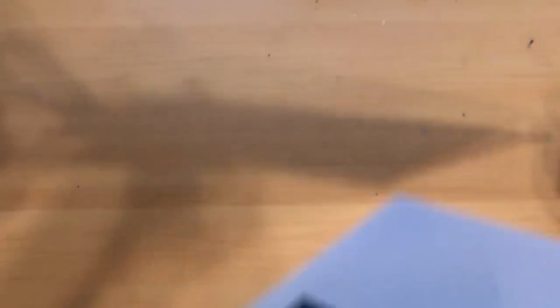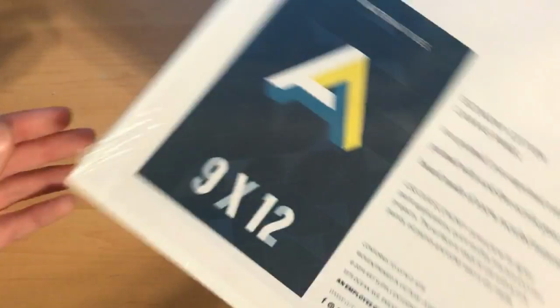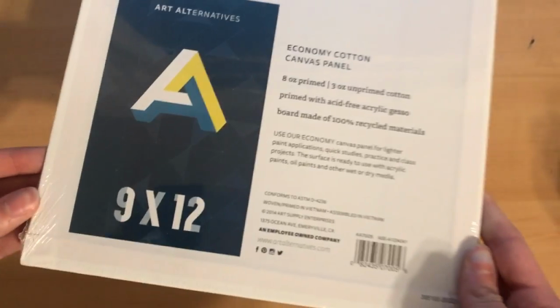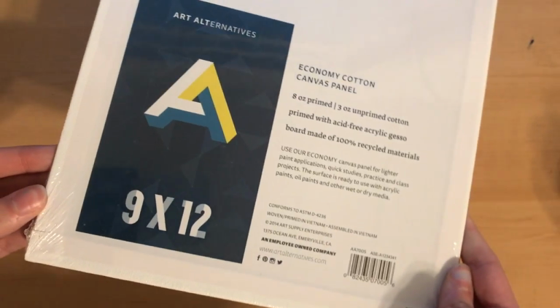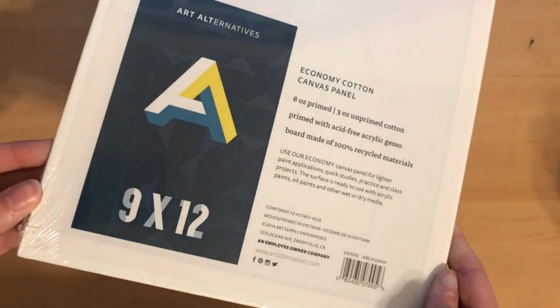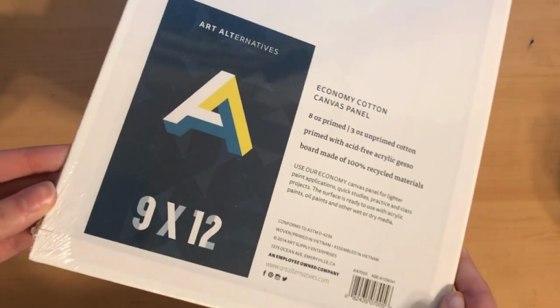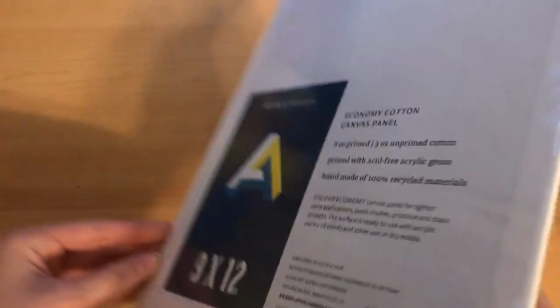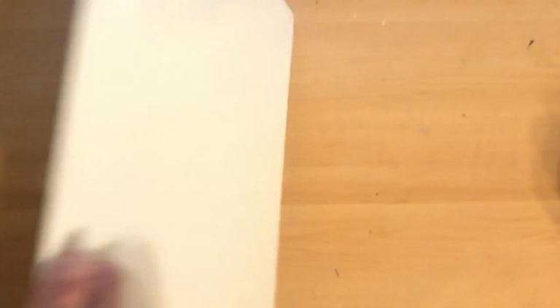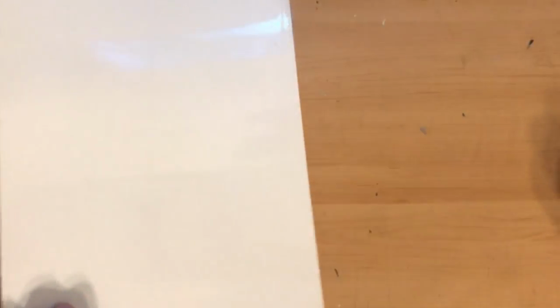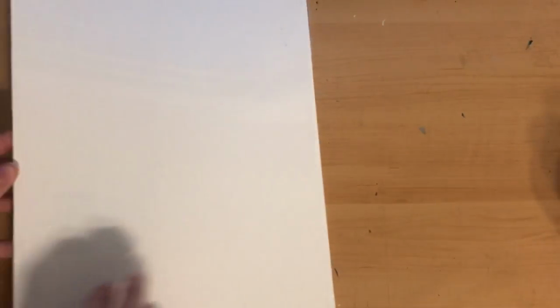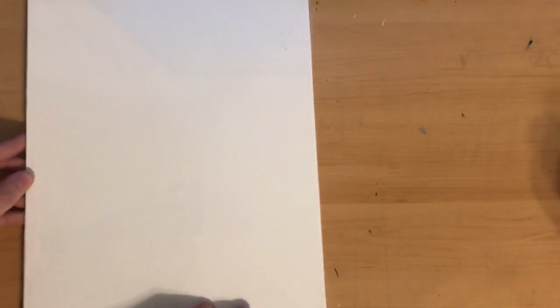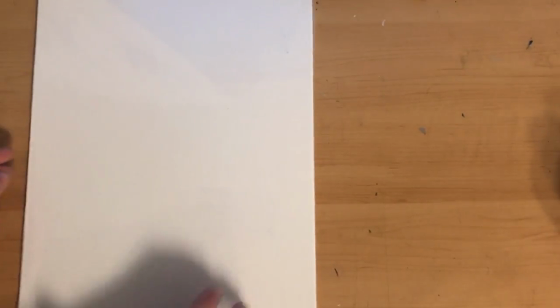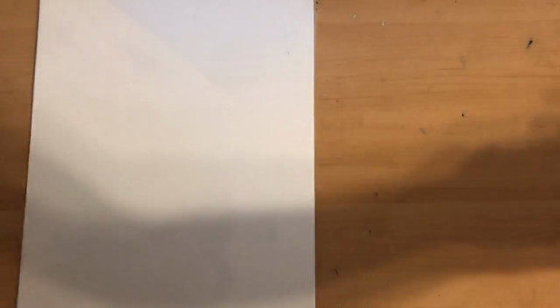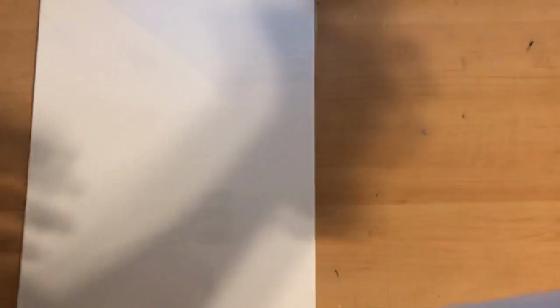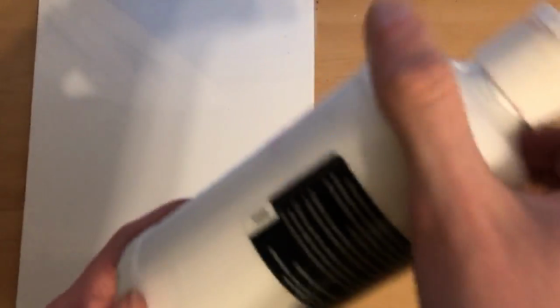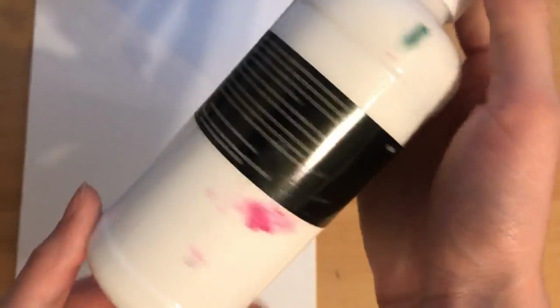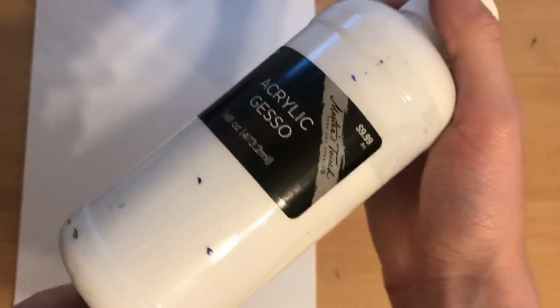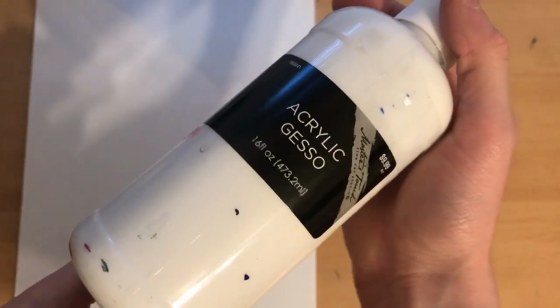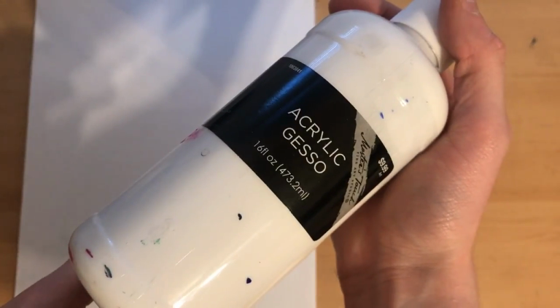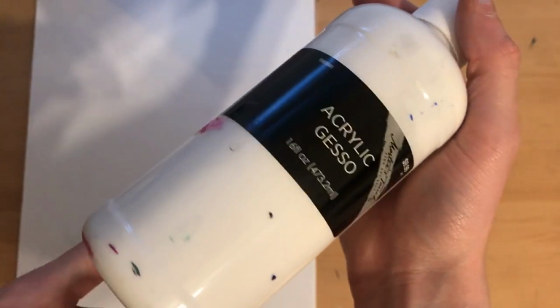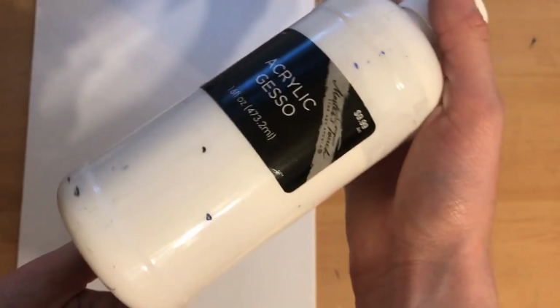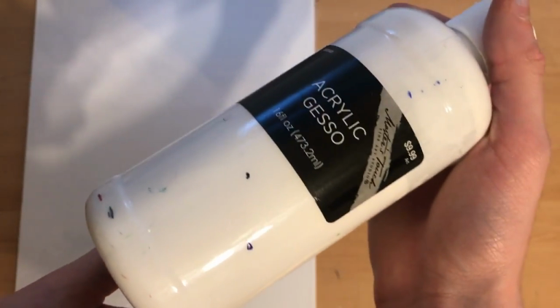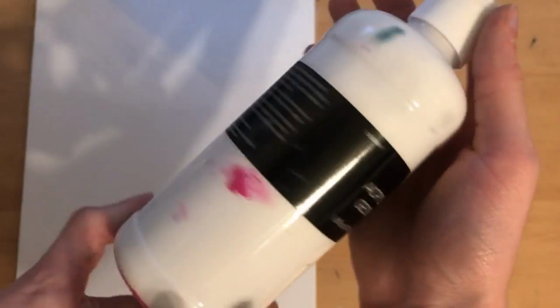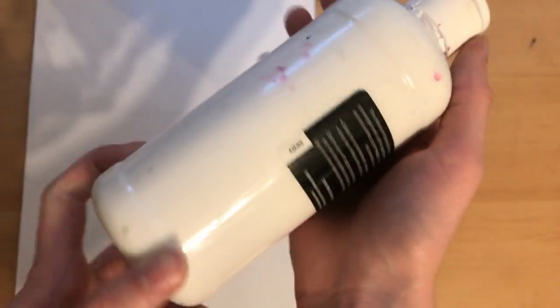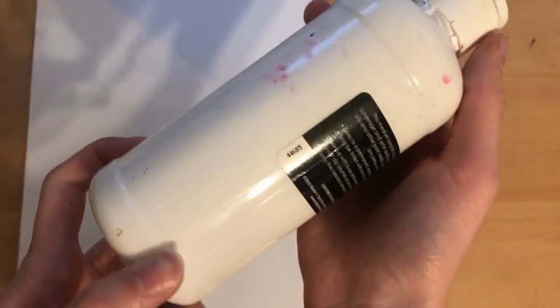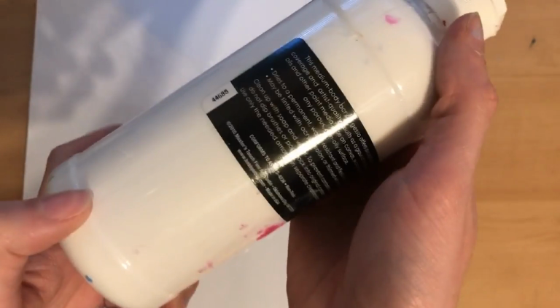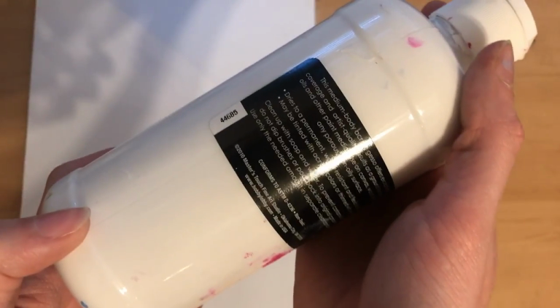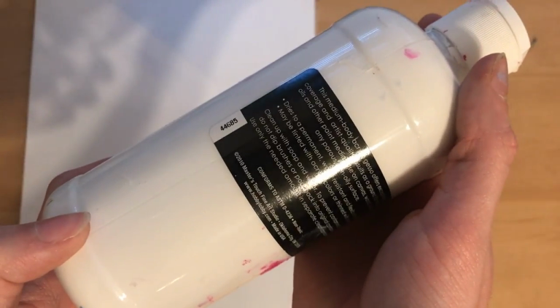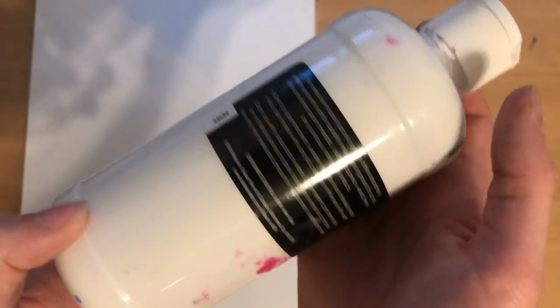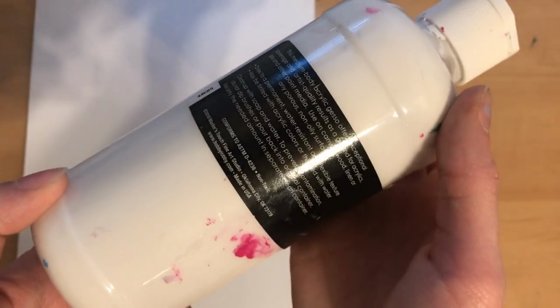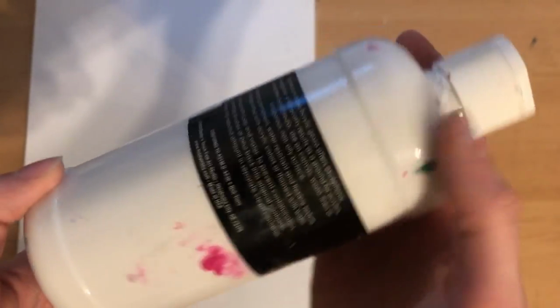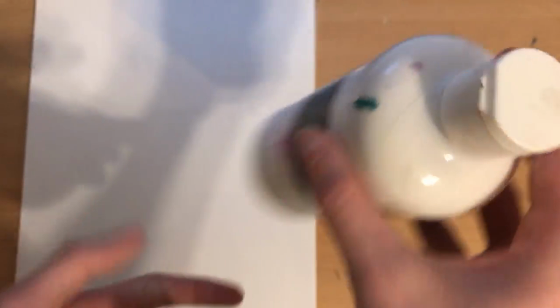I usually paint on canvas boards with the Hobby Lobby generic brand Gesso. I really like canvas boards compared to canvas because I hate the give of the canvas fabric. Plus canvas boards are a lot easier to store, and I think they're cheaper too.